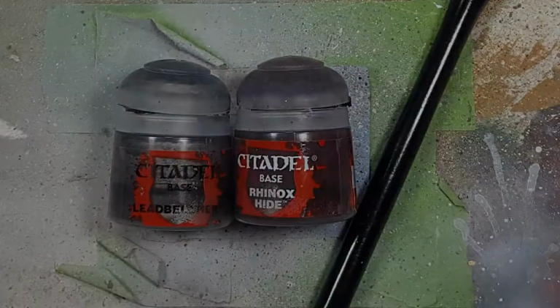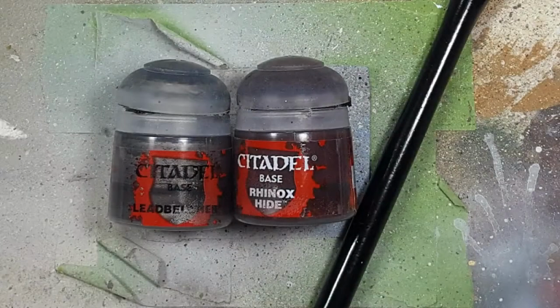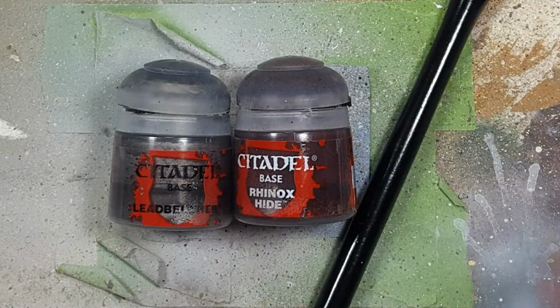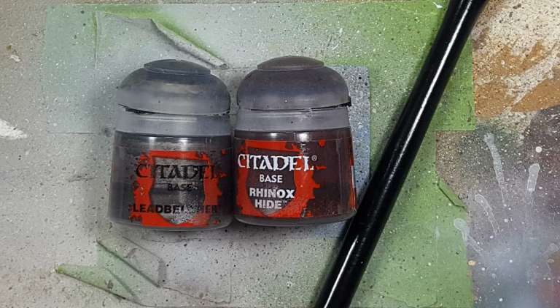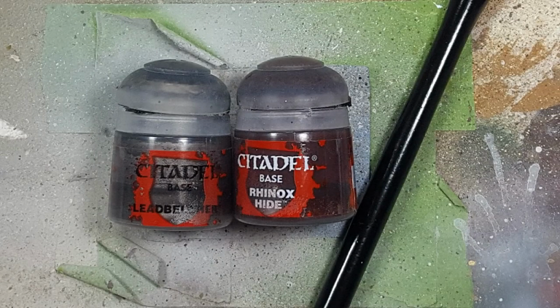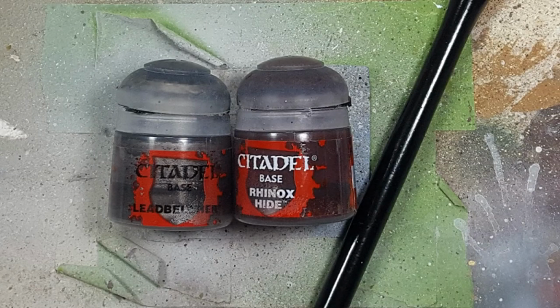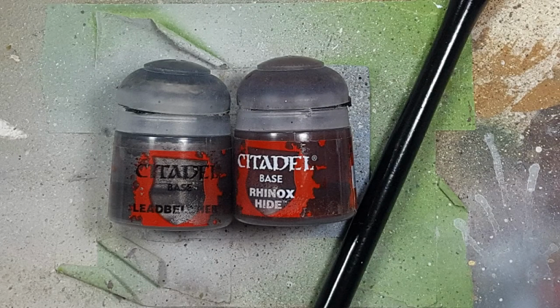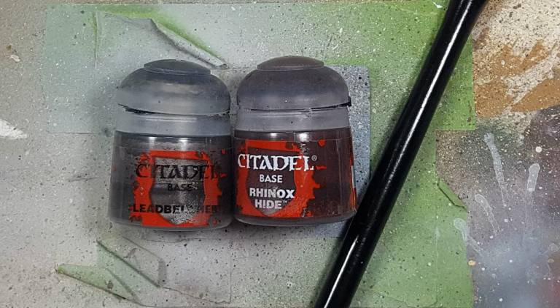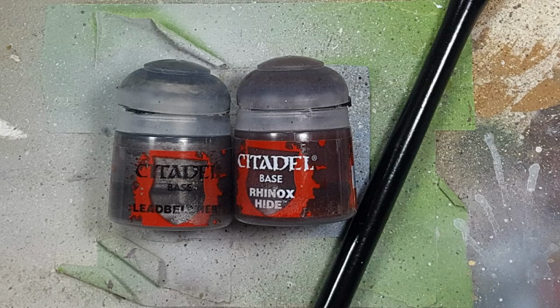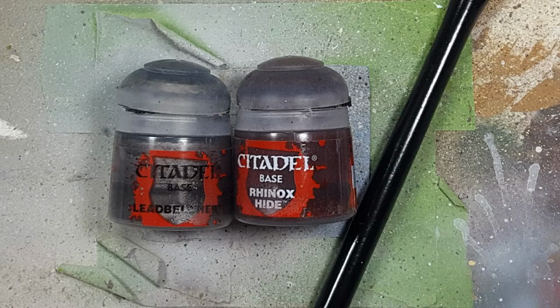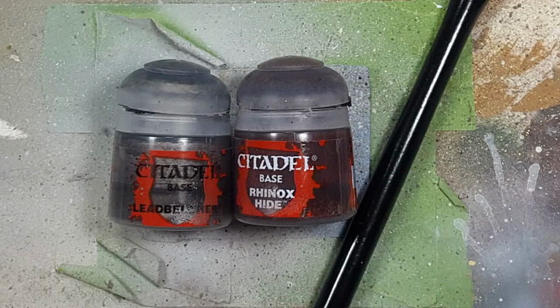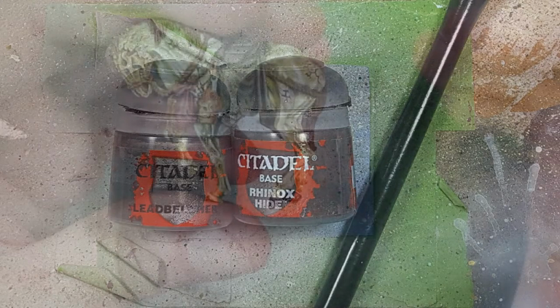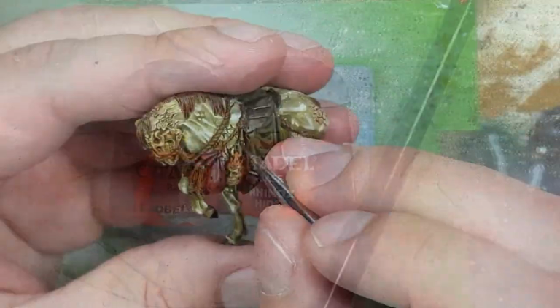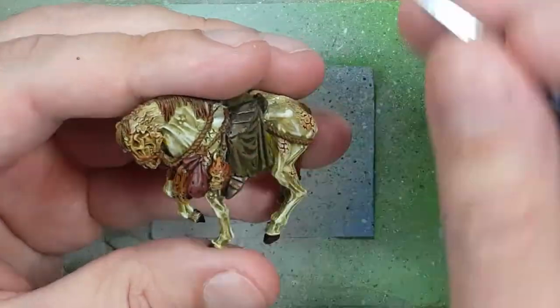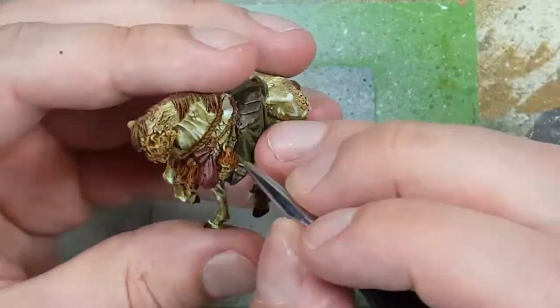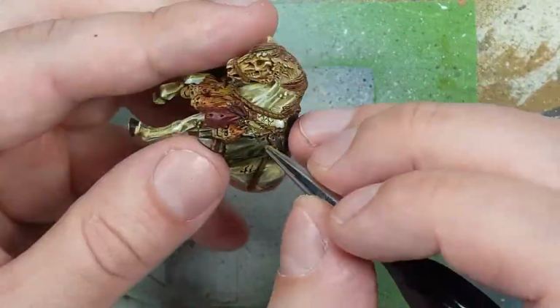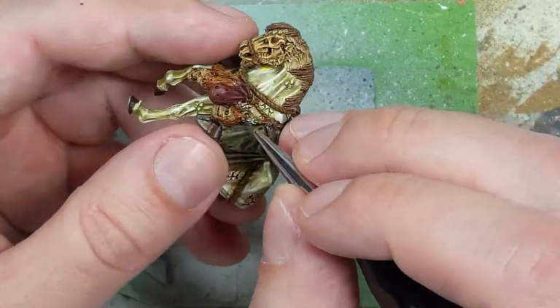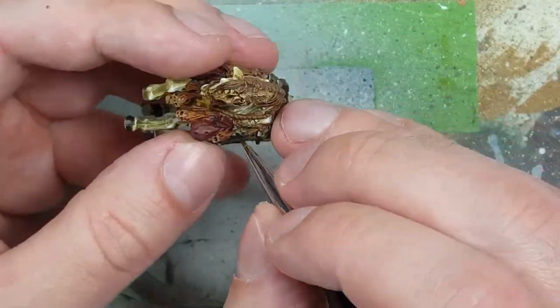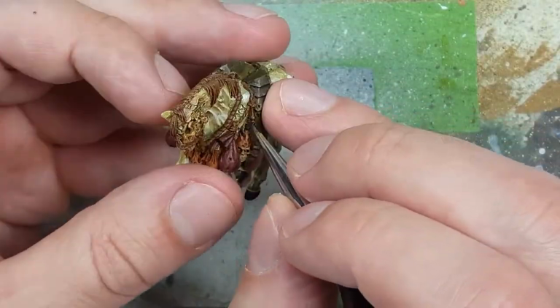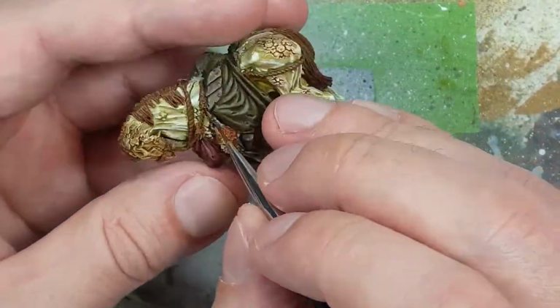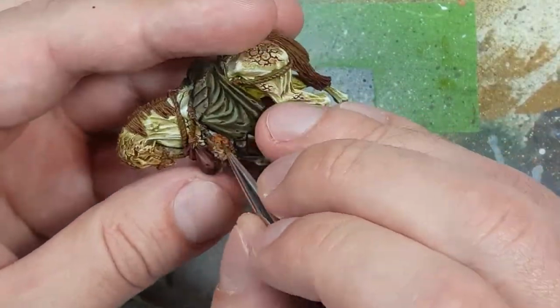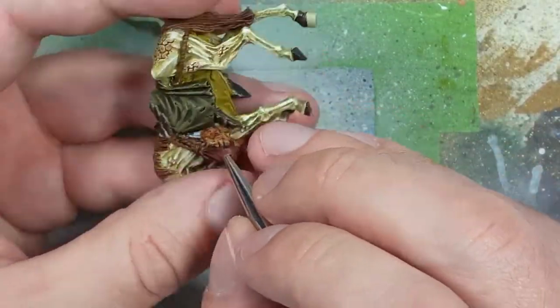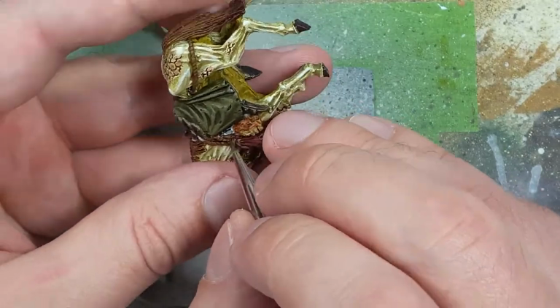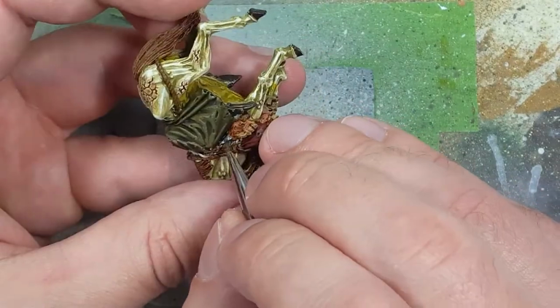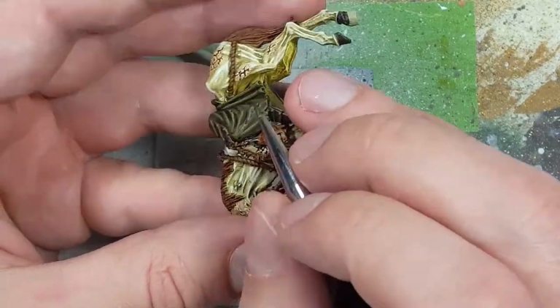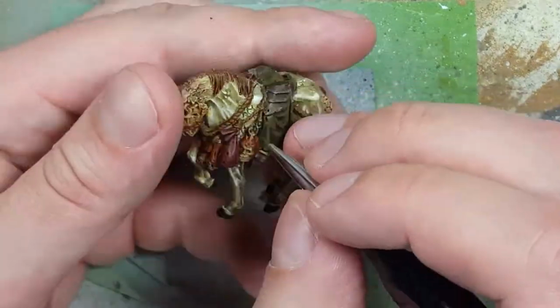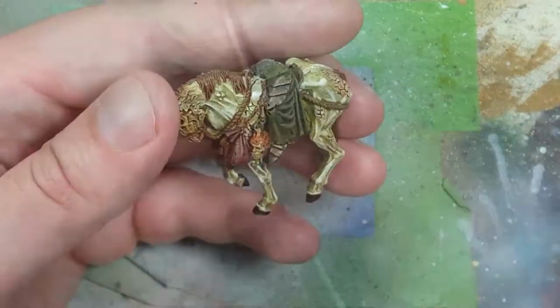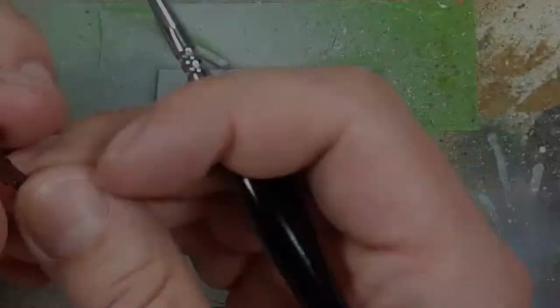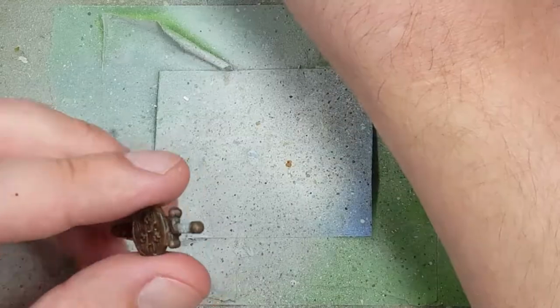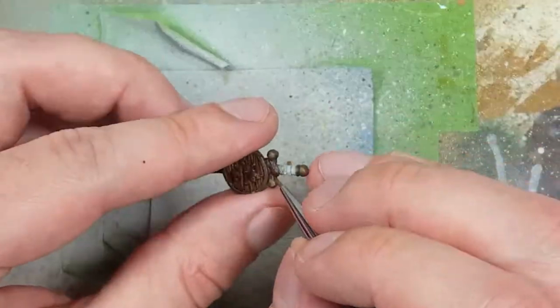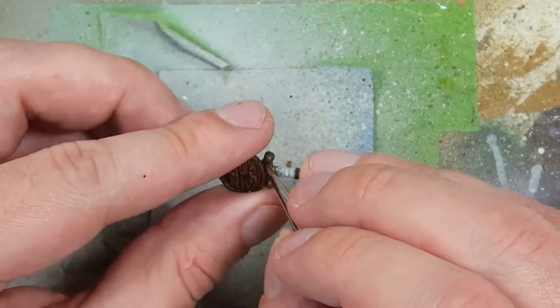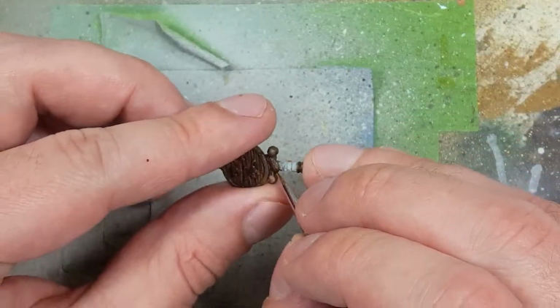Now with Leadbelcher and Rhinox Hide, we're going to do some finishing details. With Leadbelcher, we're going to paint the metal hook that I completely missed, which is holding up one of the heads. And then with Rhinox Hide, we're going to paint the leather straps that are on the sword.